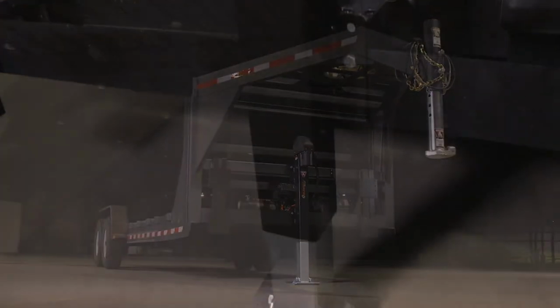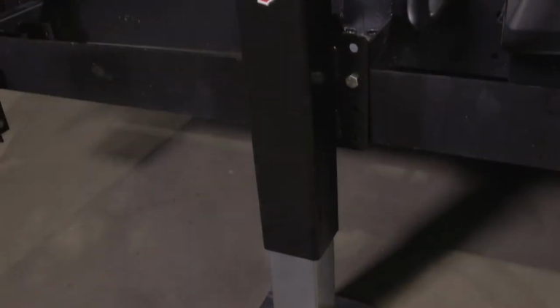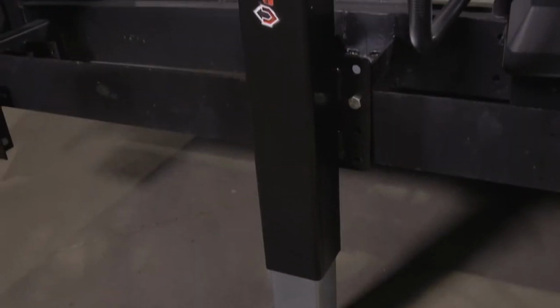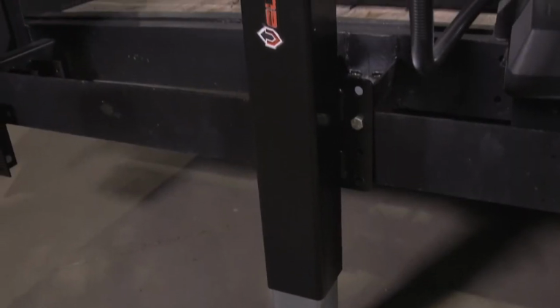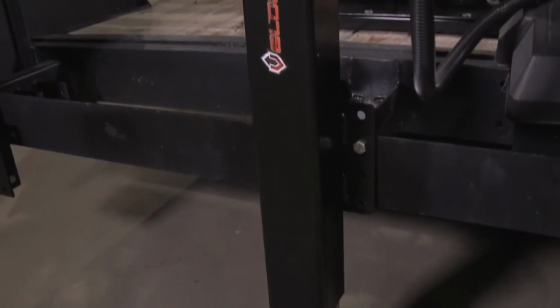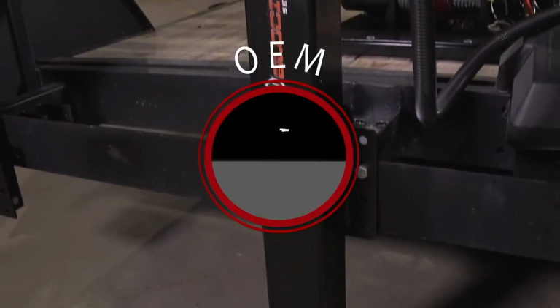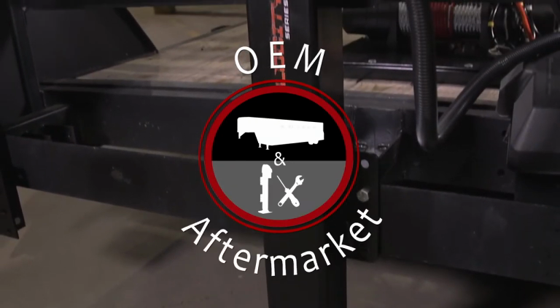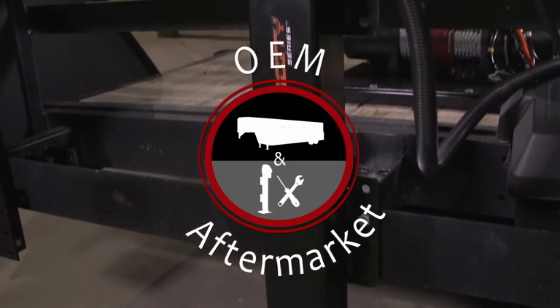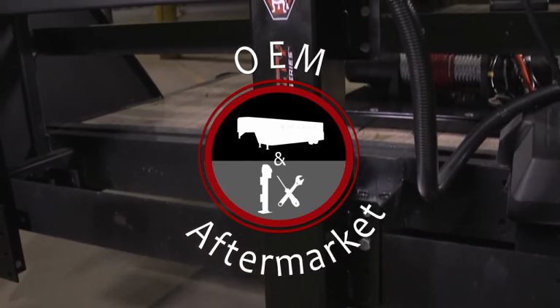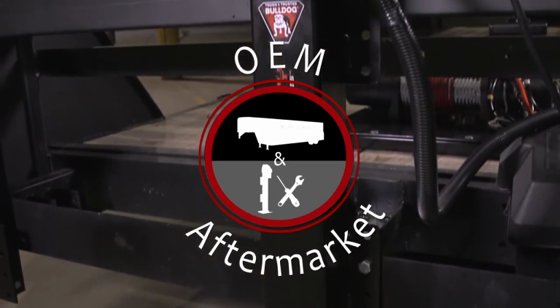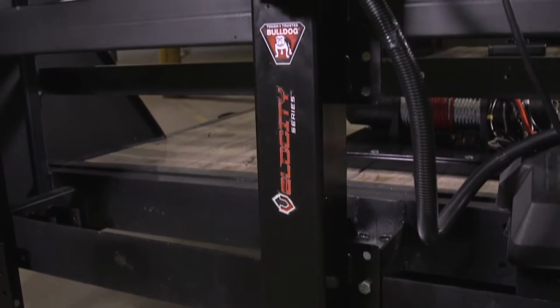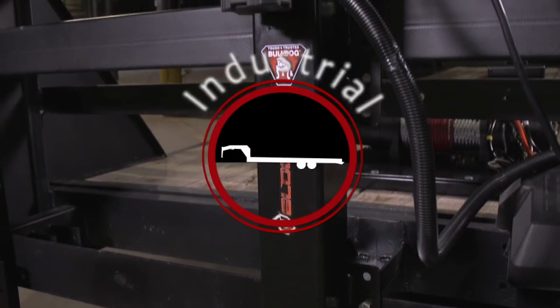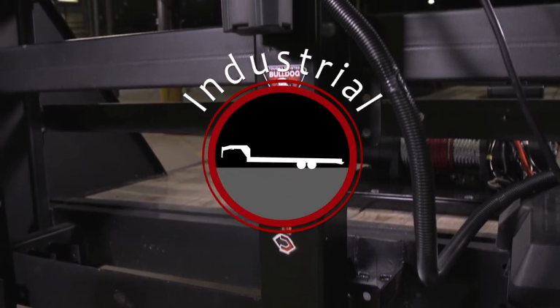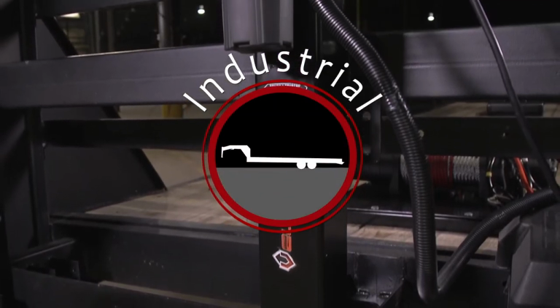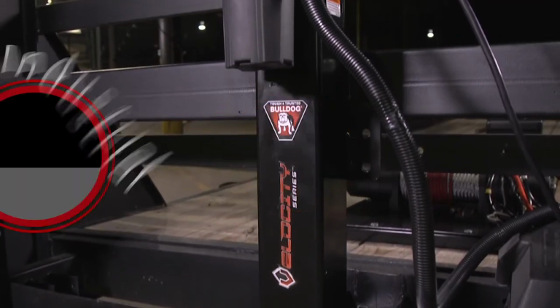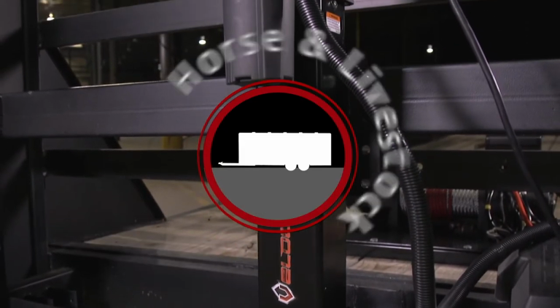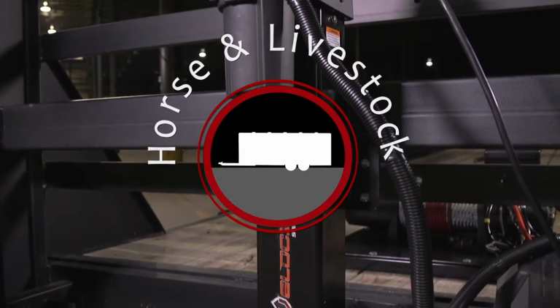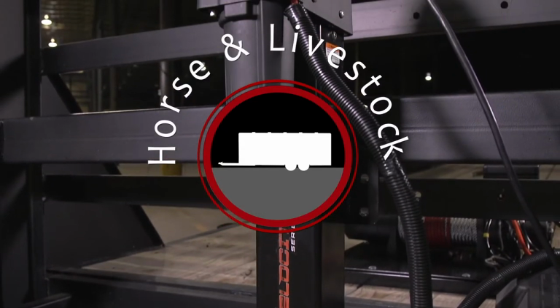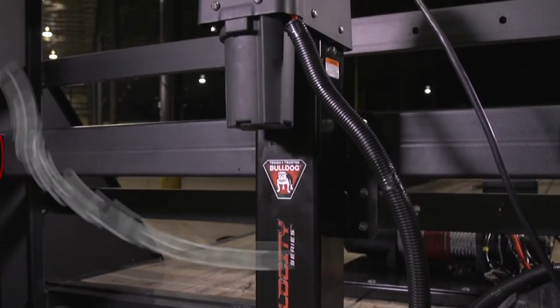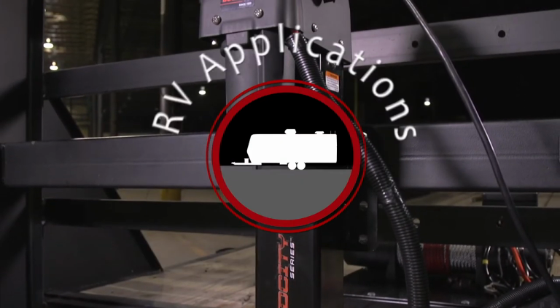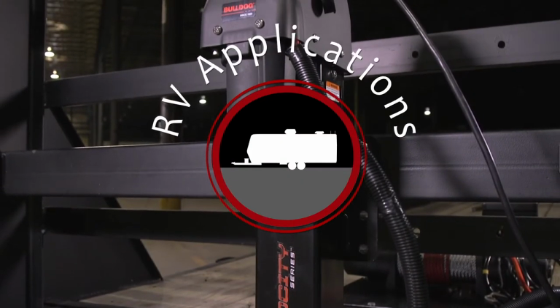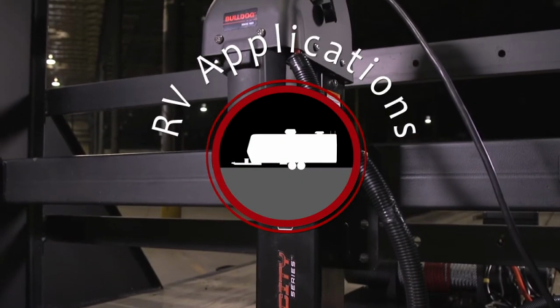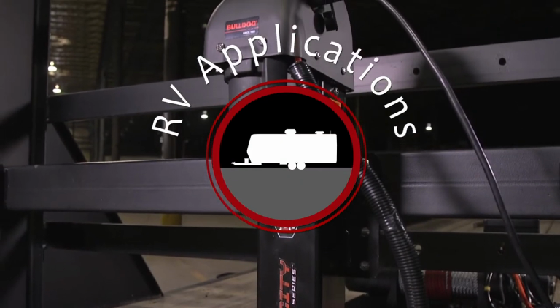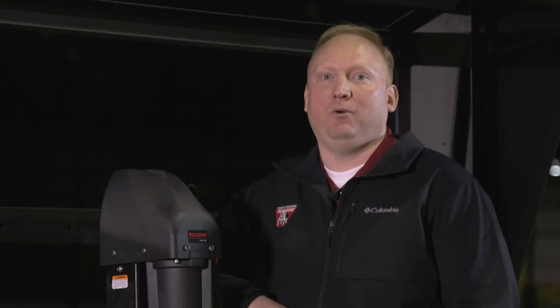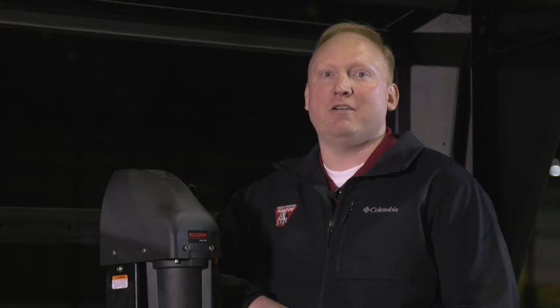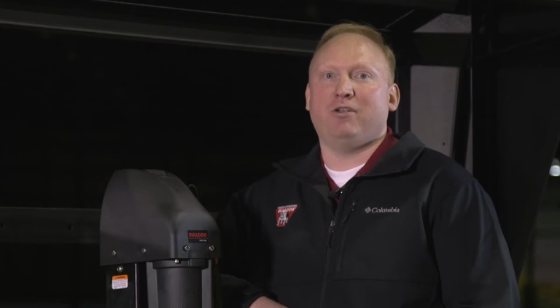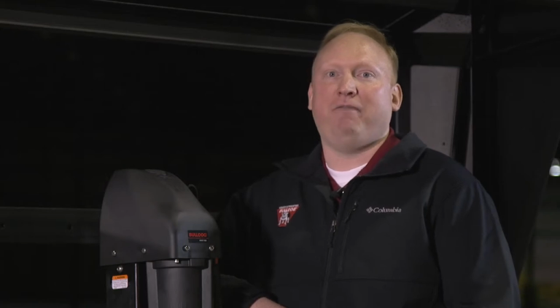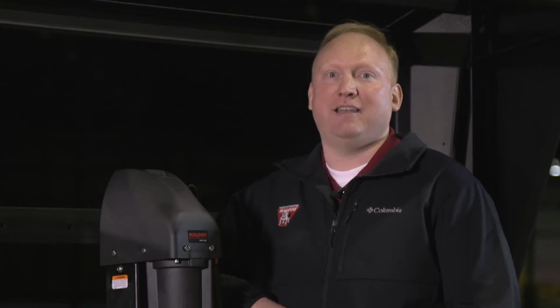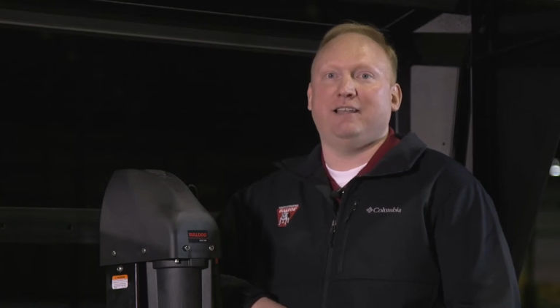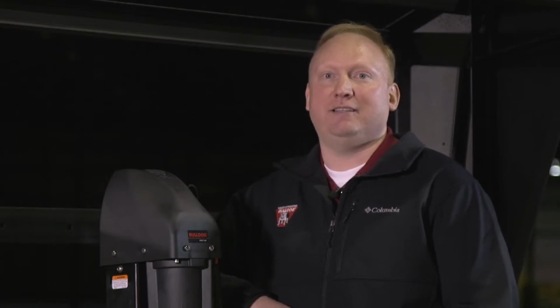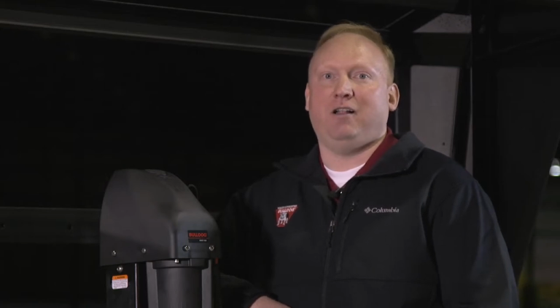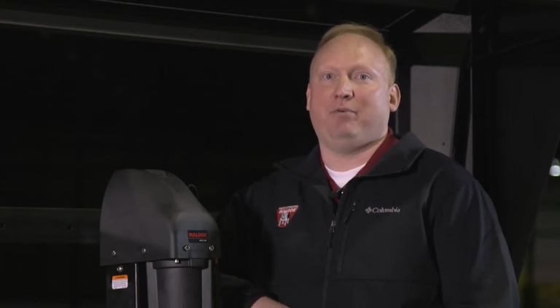The Velocity Series is designed for the OEM and aftermarket, industrial, horse and livestock, and RV applications. We are here to show you how fast and easy it is to install and operate.